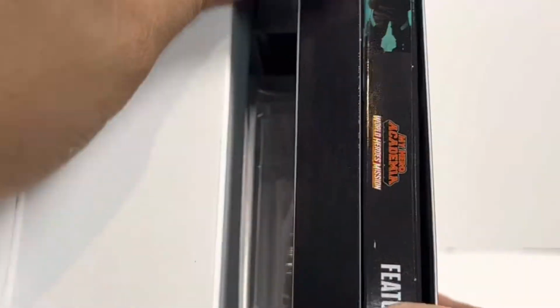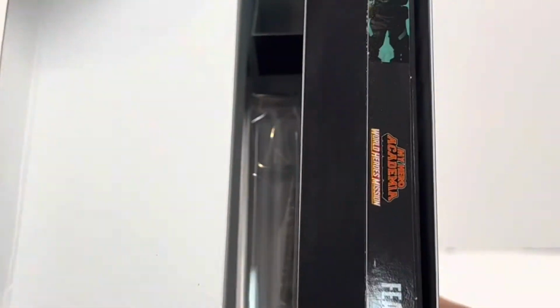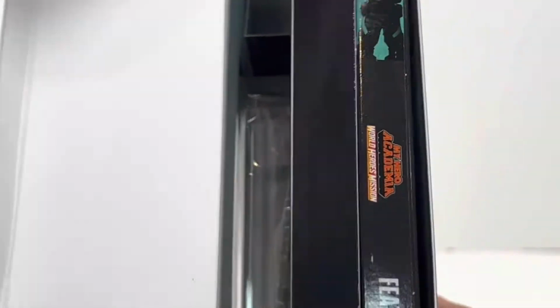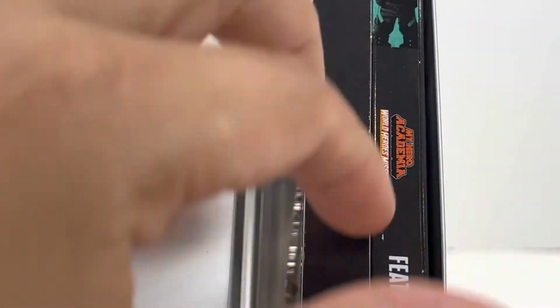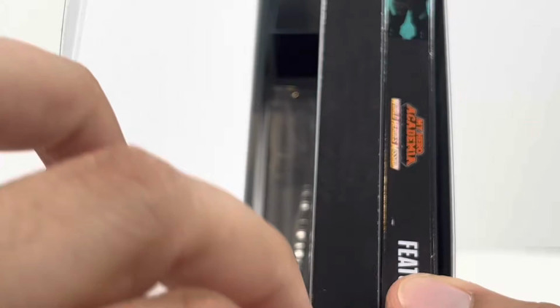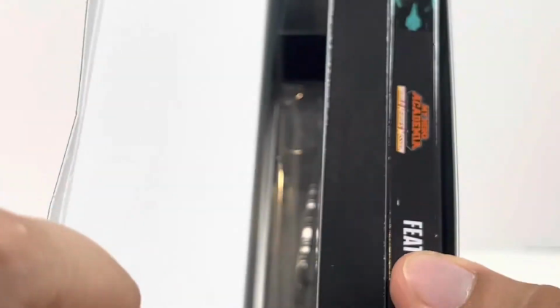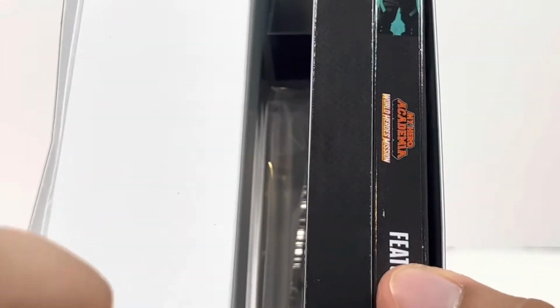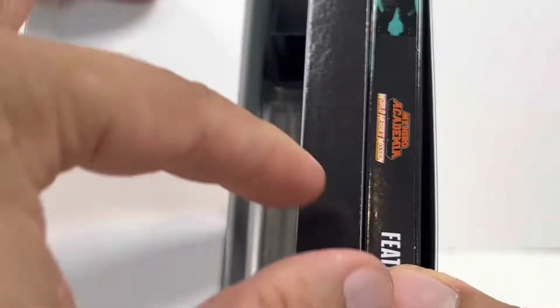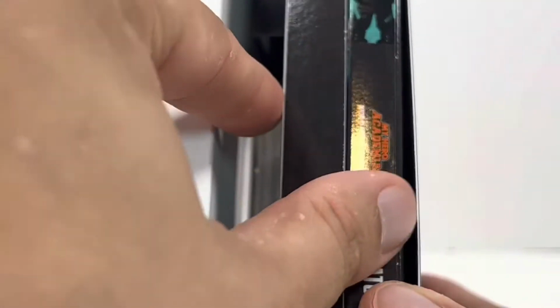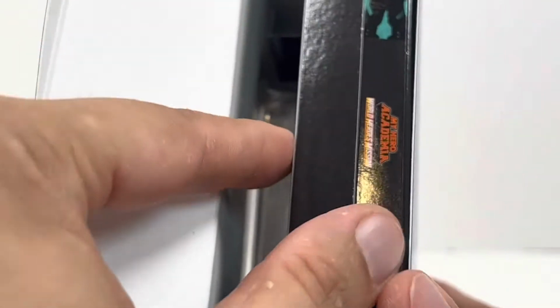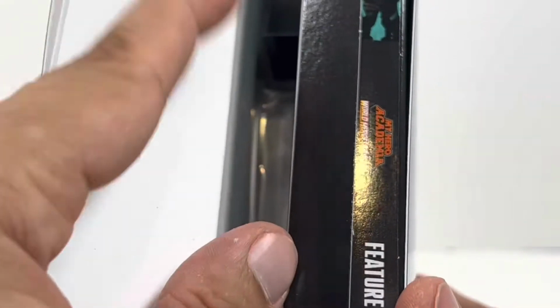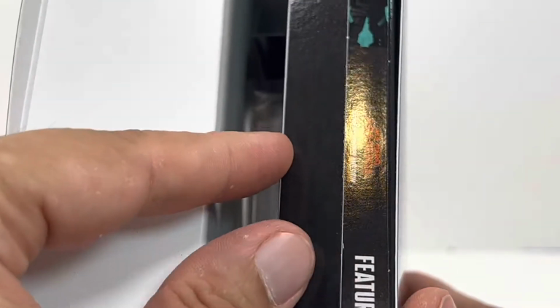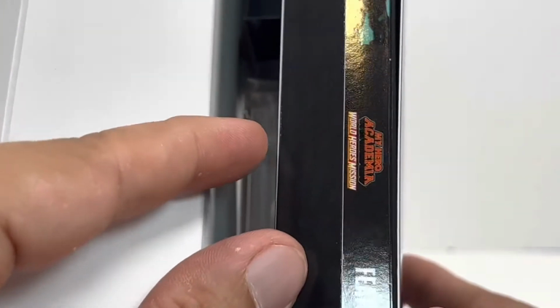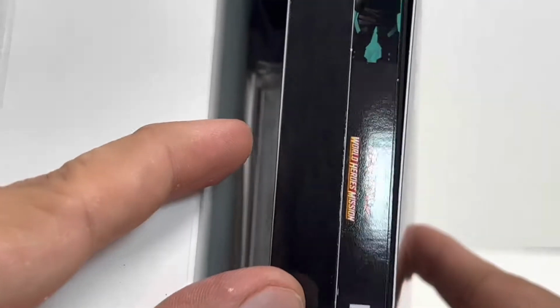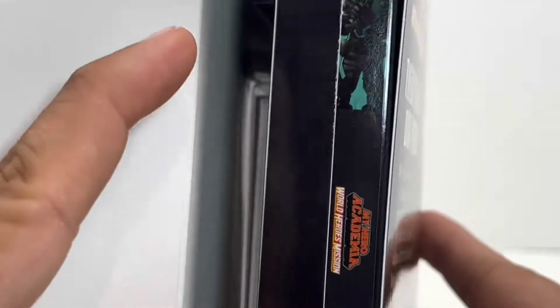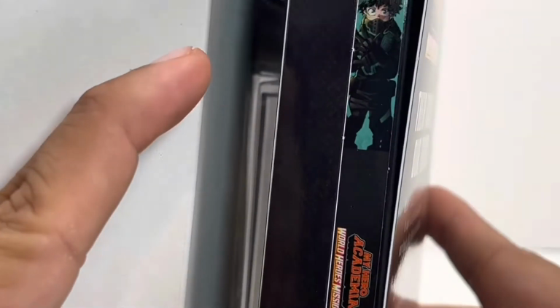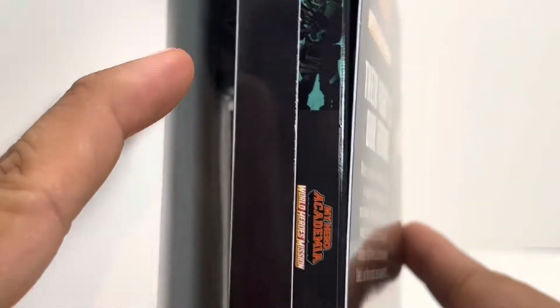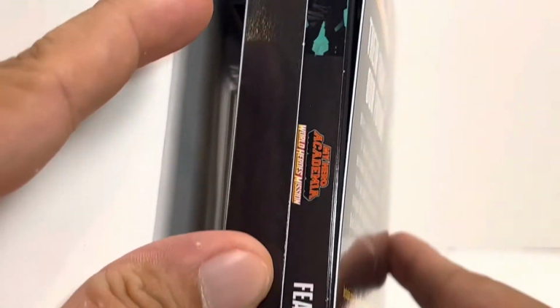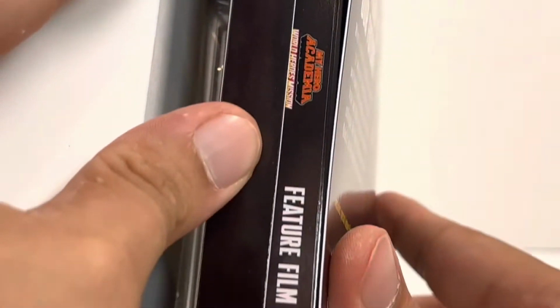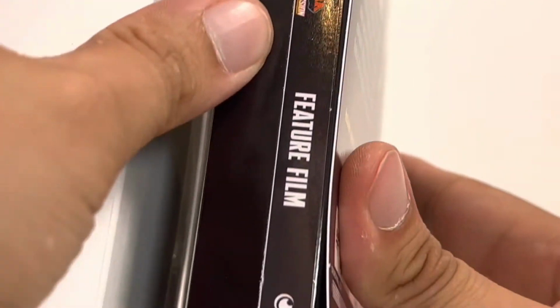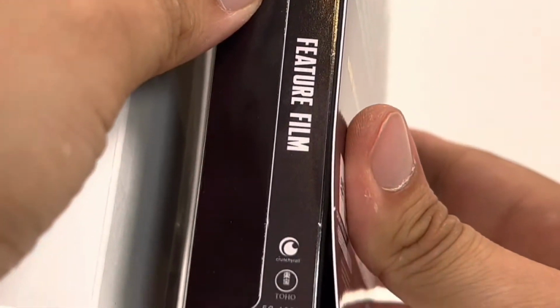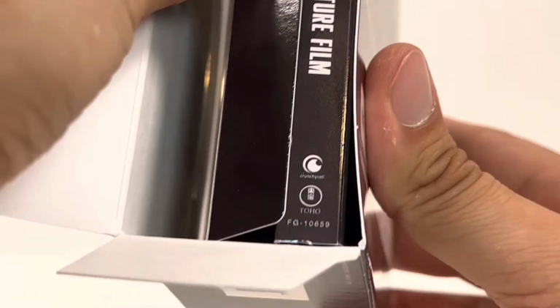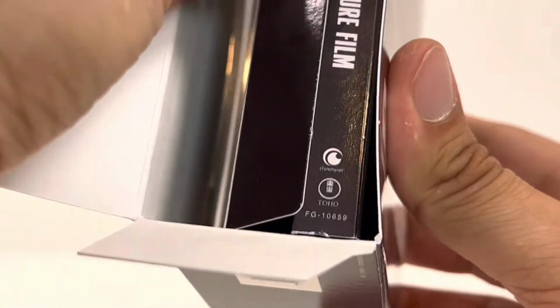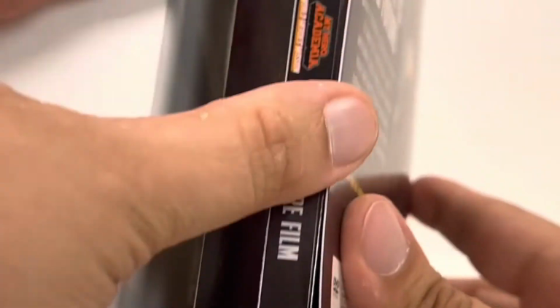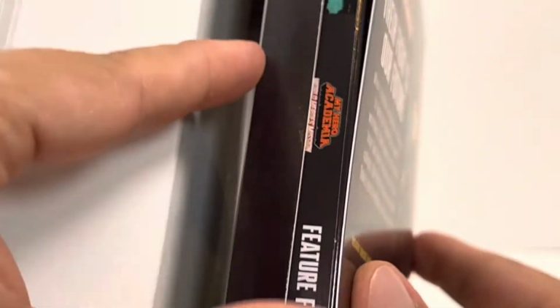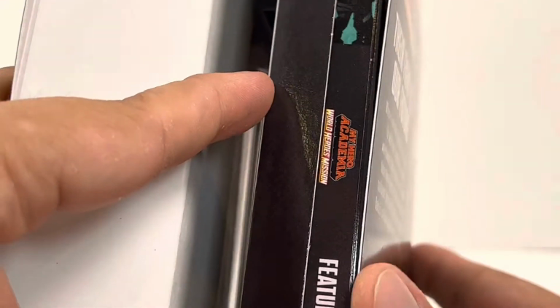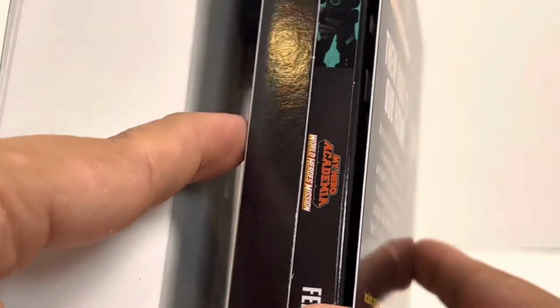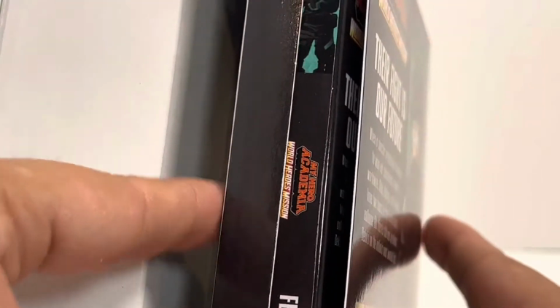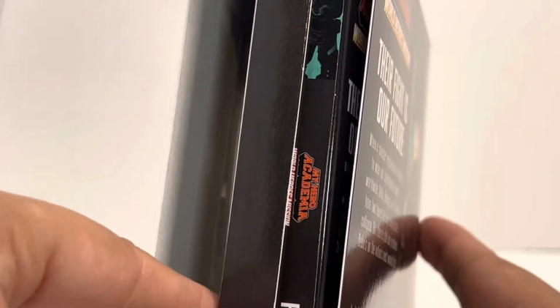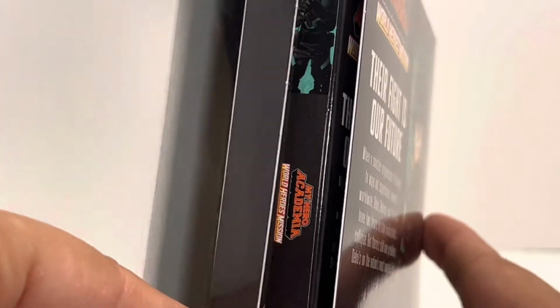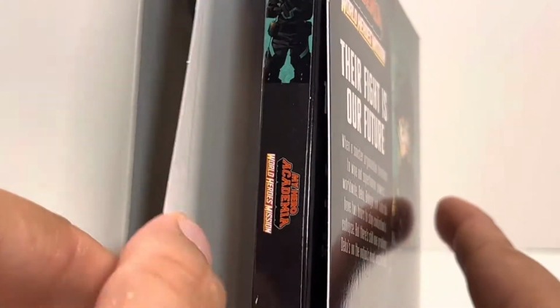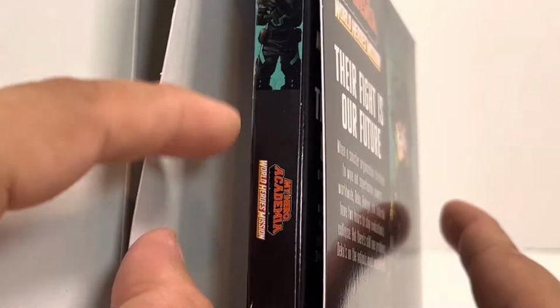What's in there? Did you guys watch this movie? Not quite yet. I mean, we're unboxing it, so we could not have it. It's a mystery.